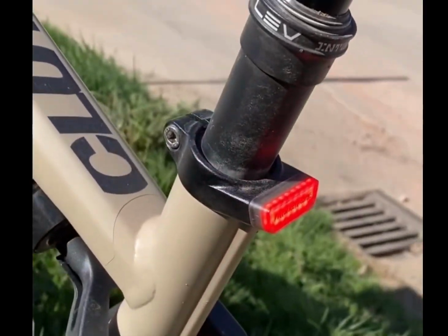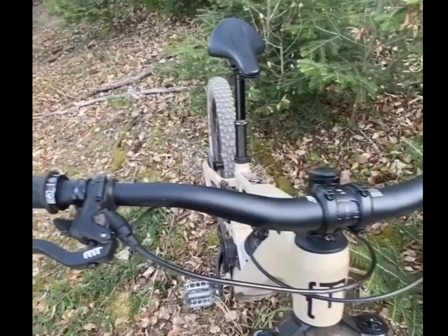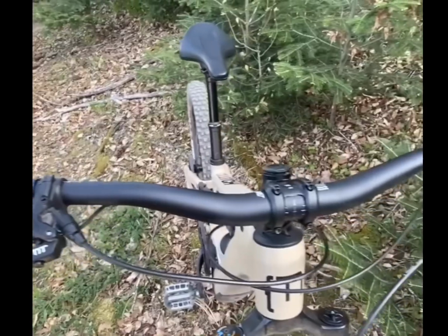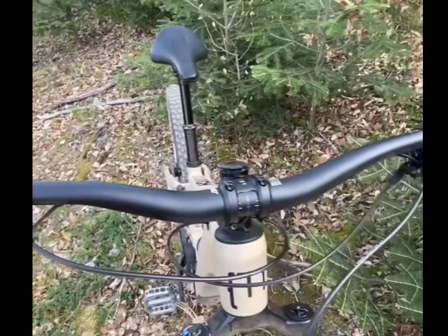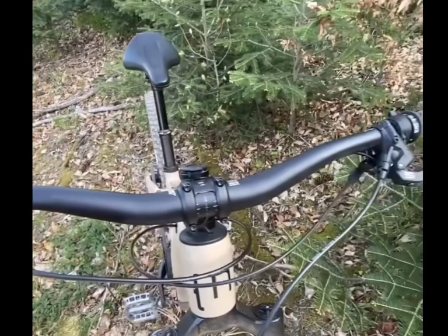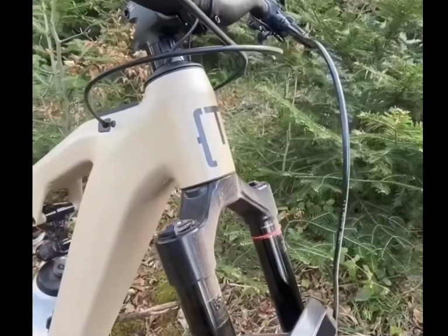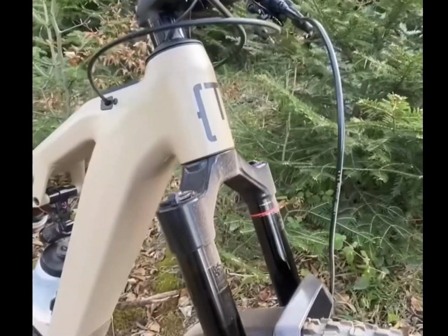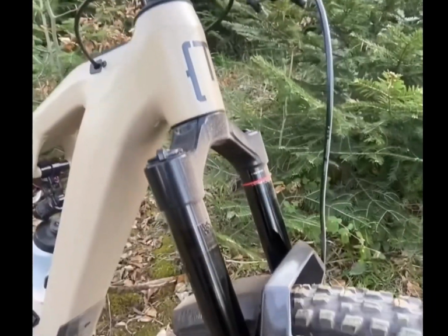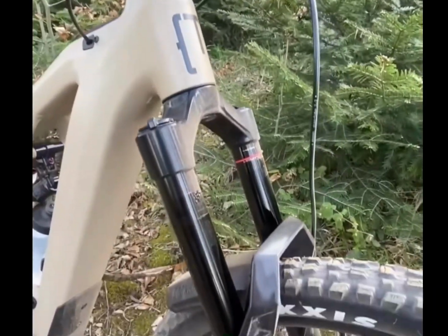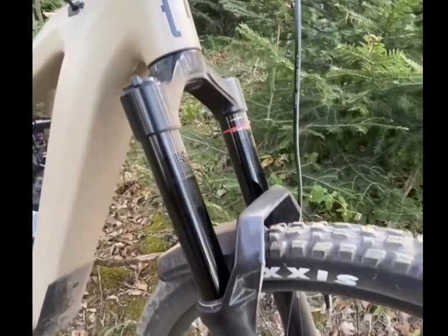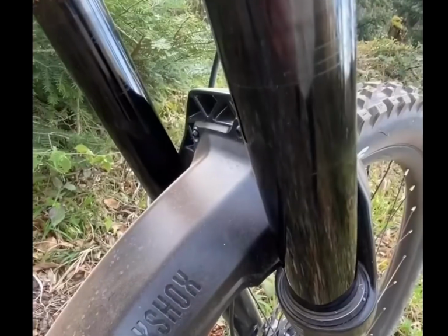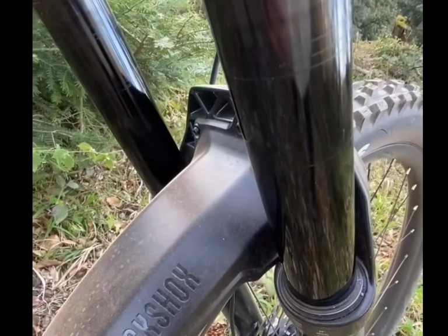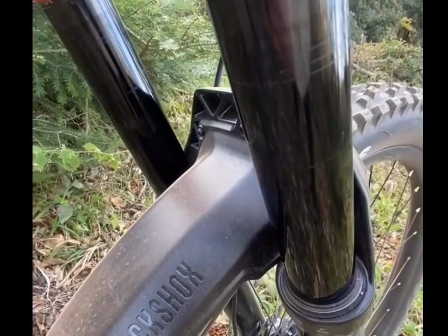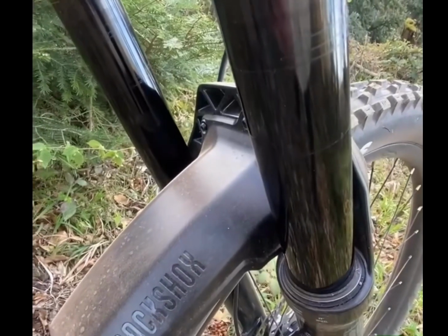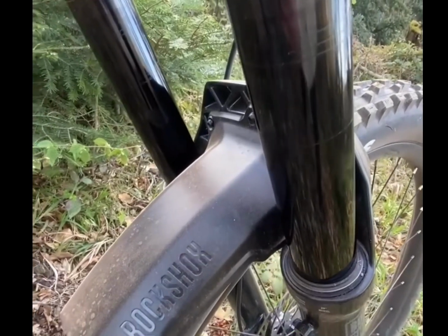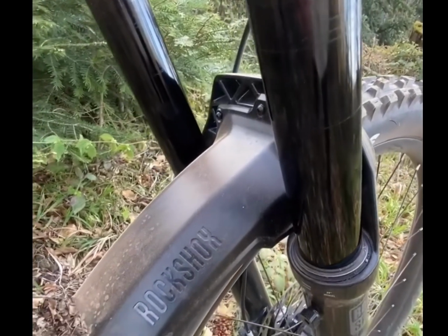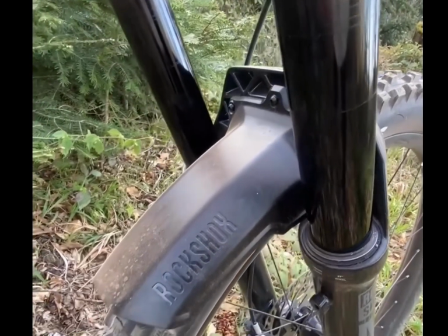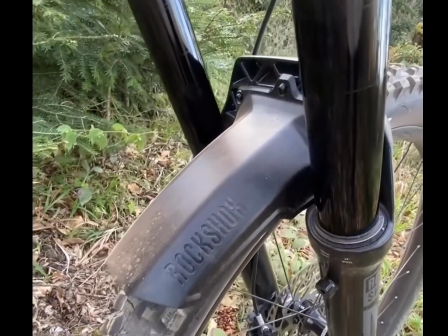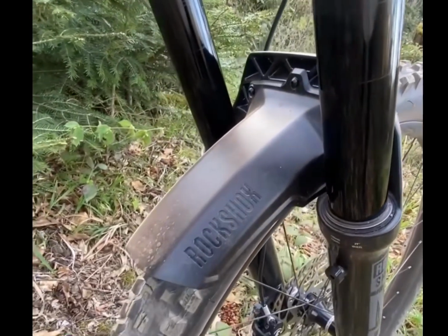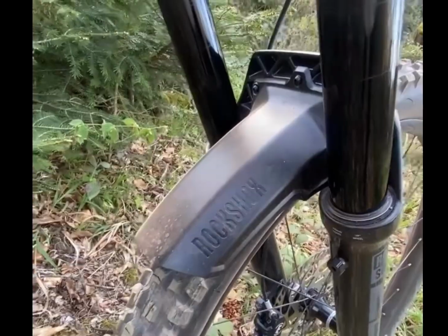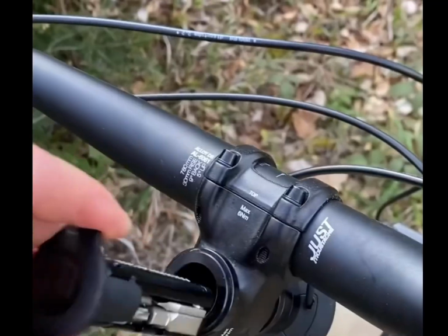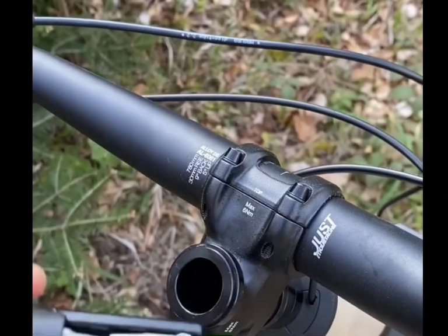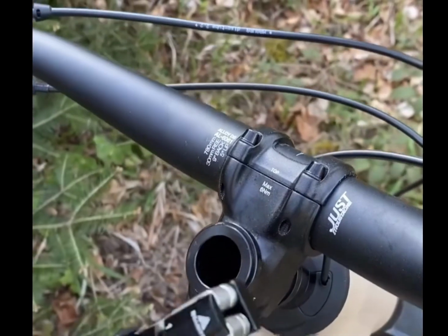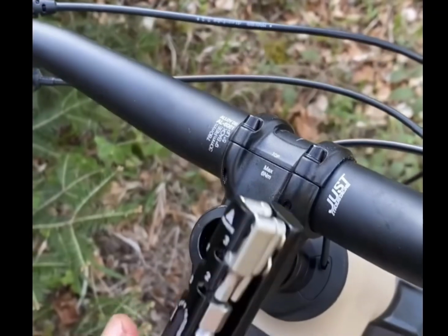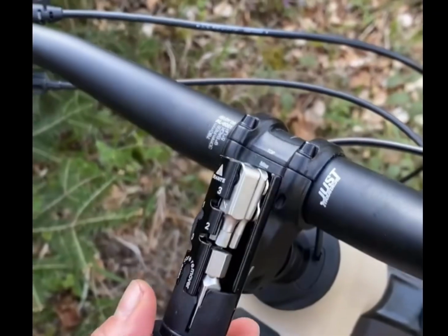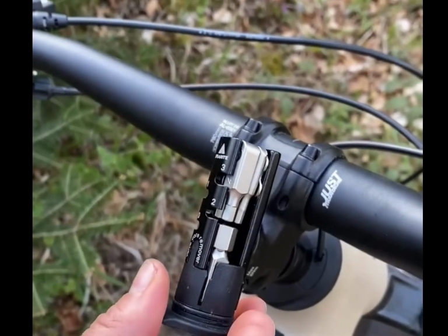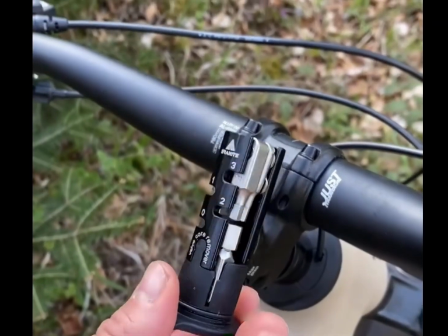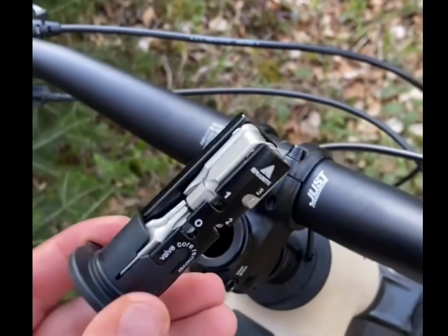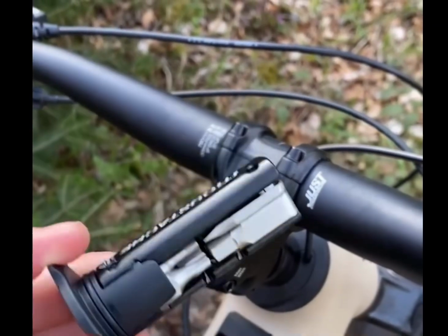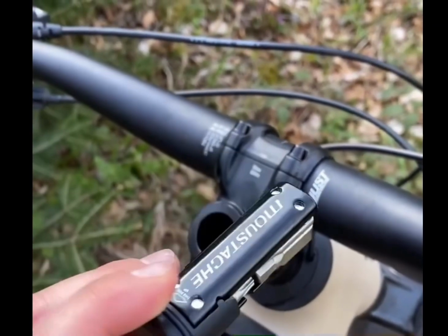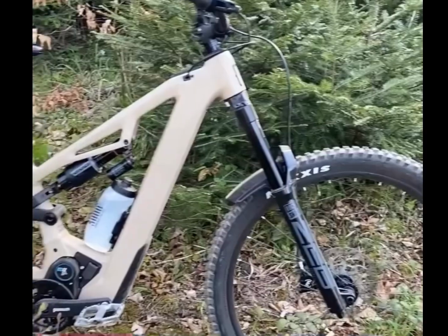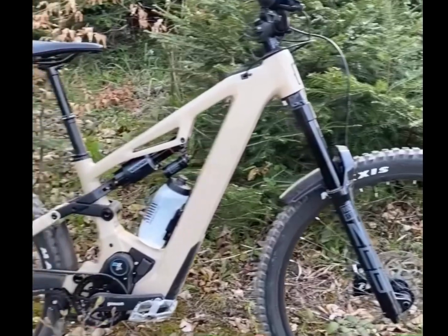With a custom 780 Watt-hour battery integrated into the frame, you're set for long rides. Weighing just 3.9 kg, this battery is sleek, efficient, and includes a handy tool bag for emergencies.